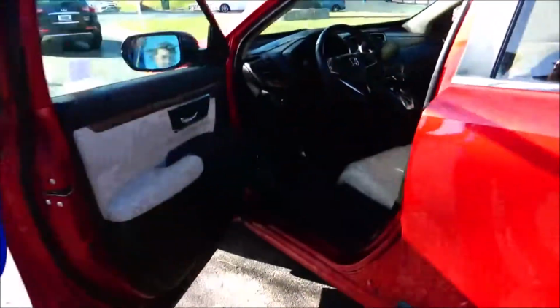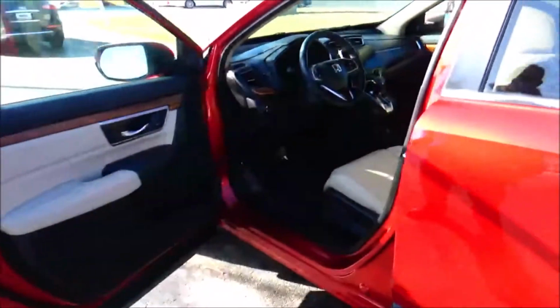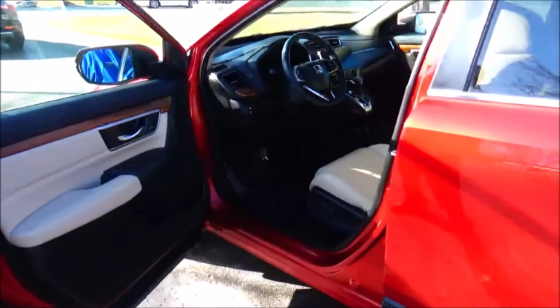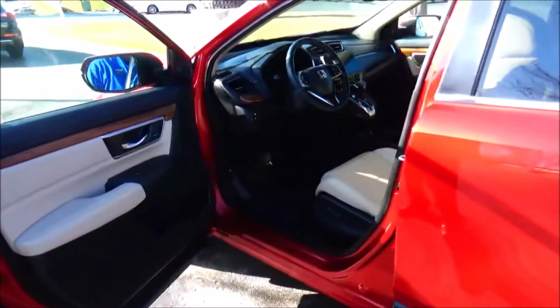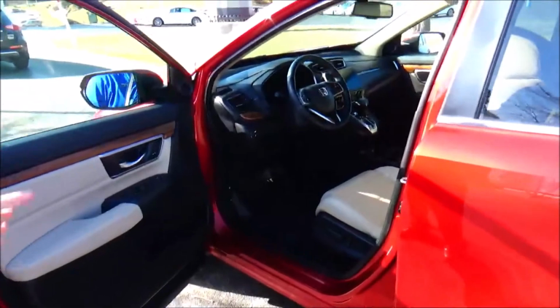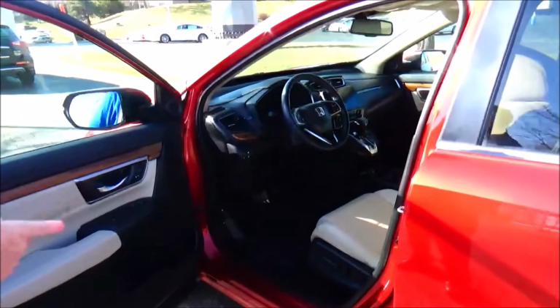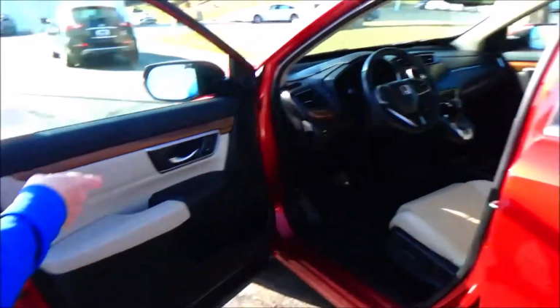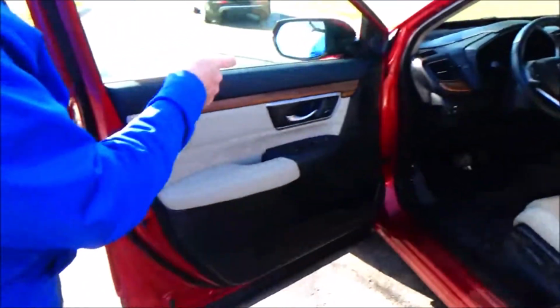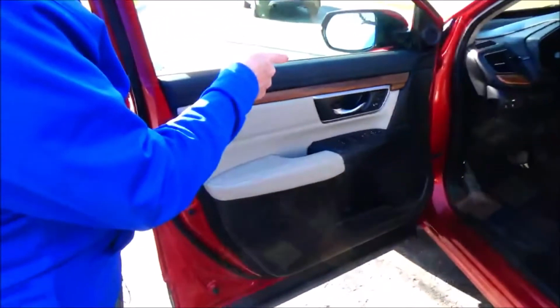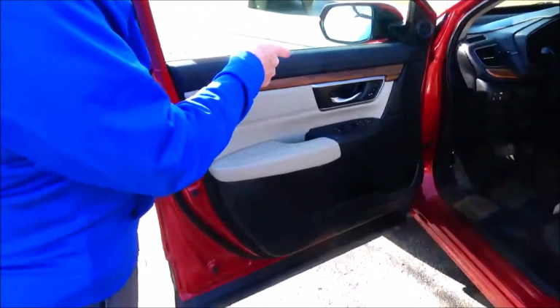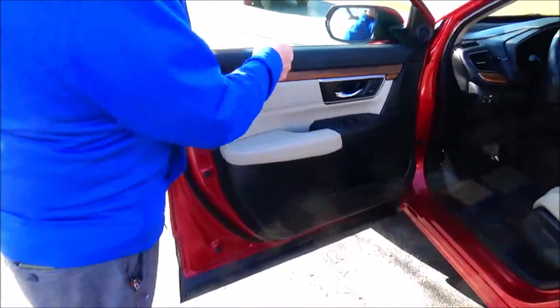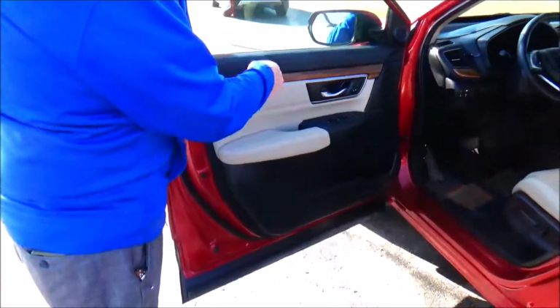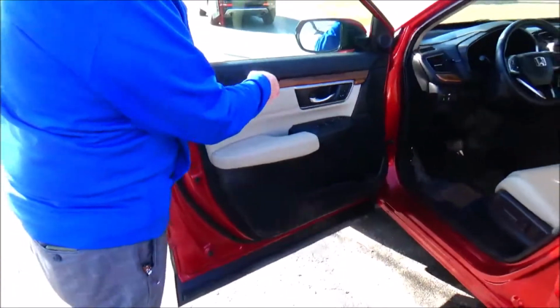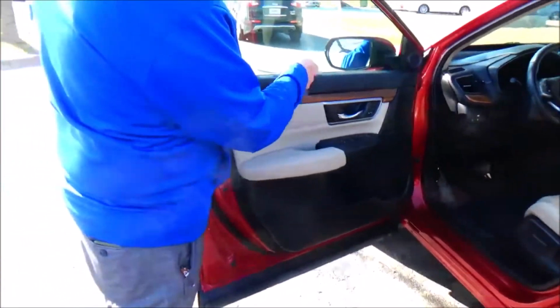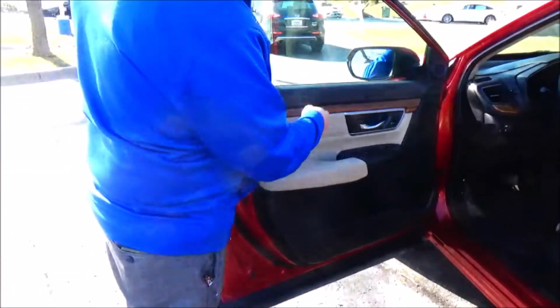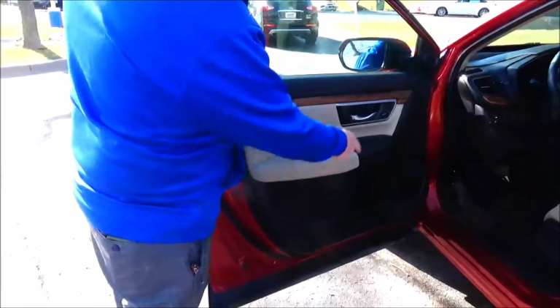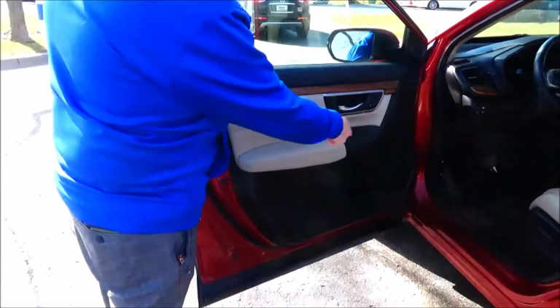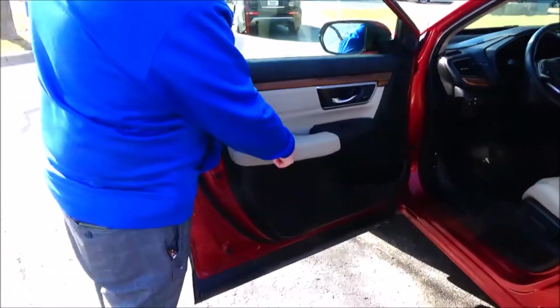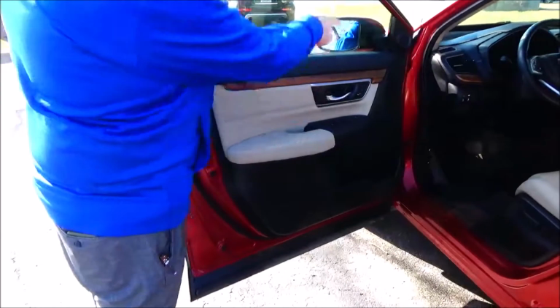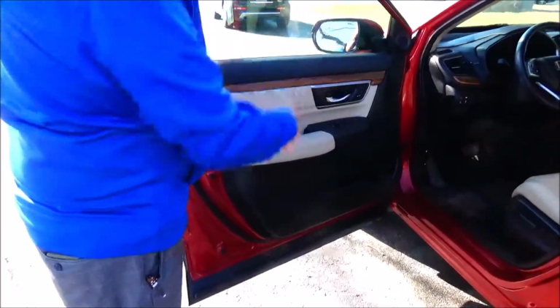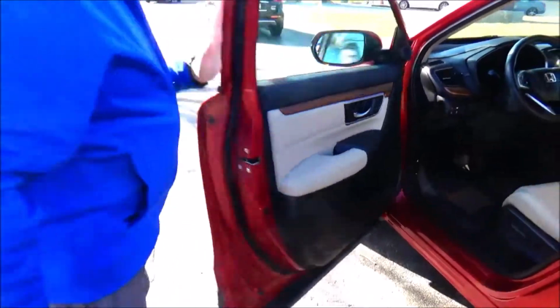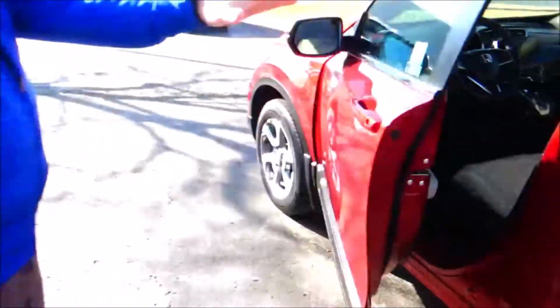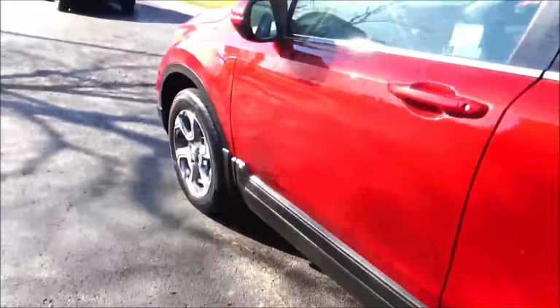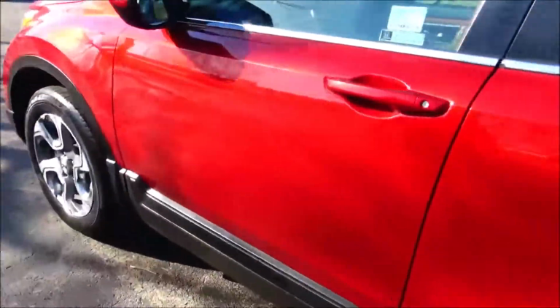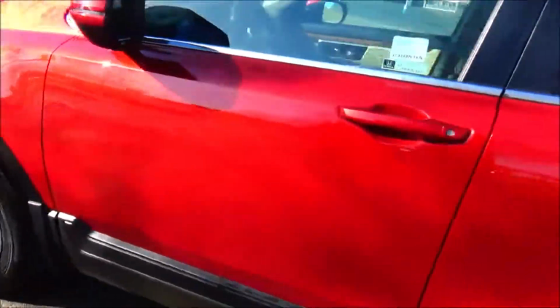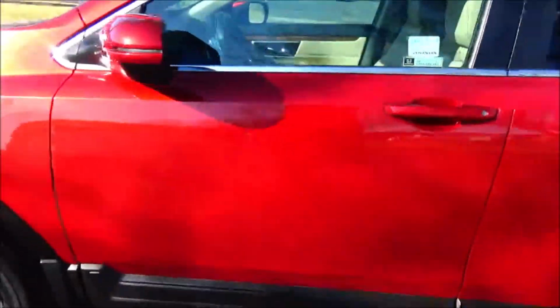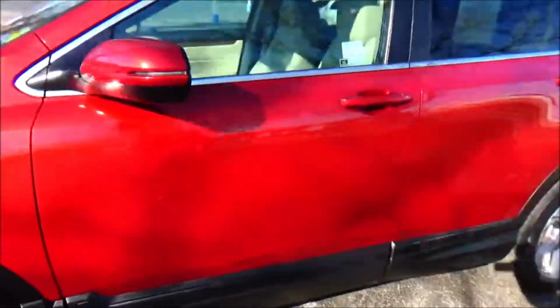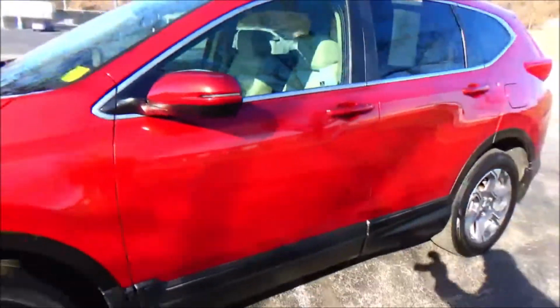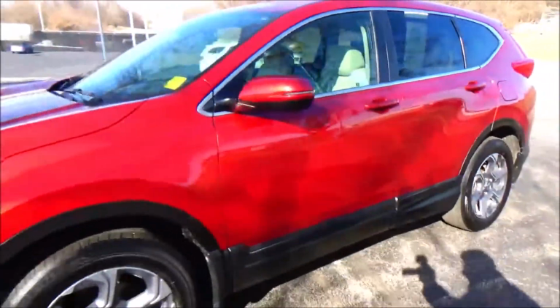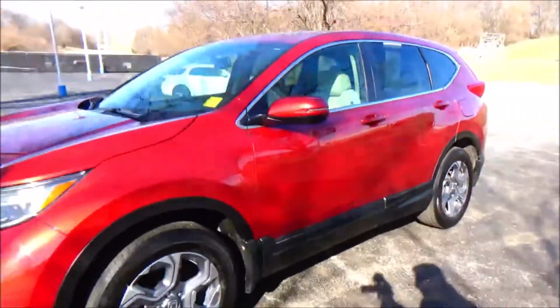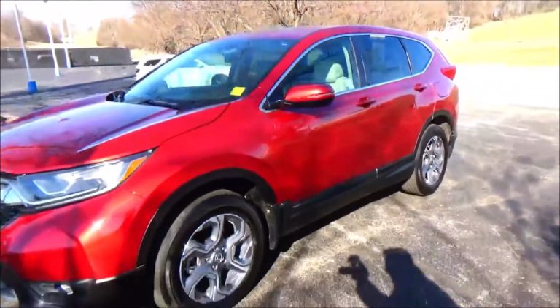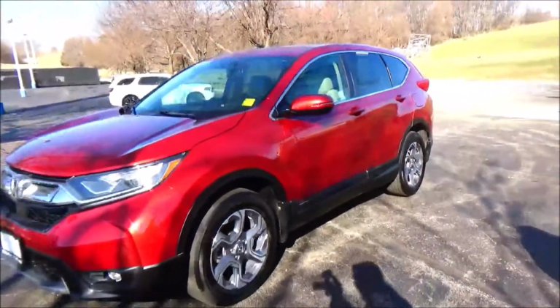8-way power driver seat with adjustable lumbar, memory seats and mirrors, power windows, power locks, power mirrors, cup holders and storage in the door, tweeters. Ask to see the free Carfax report and mechanical inspection sheet.